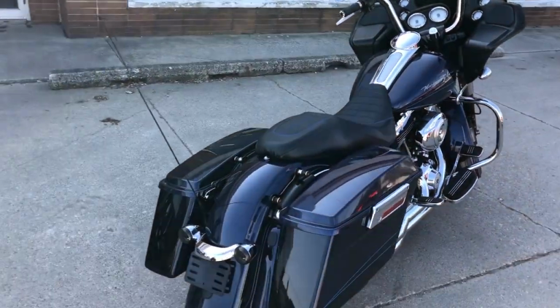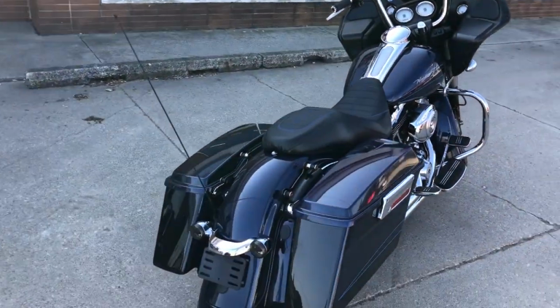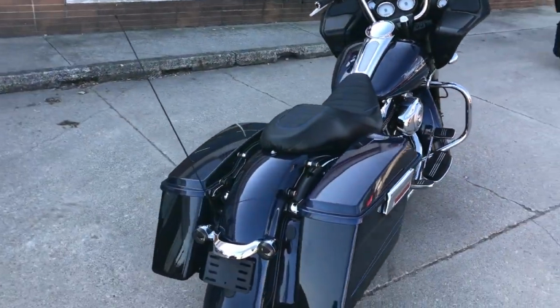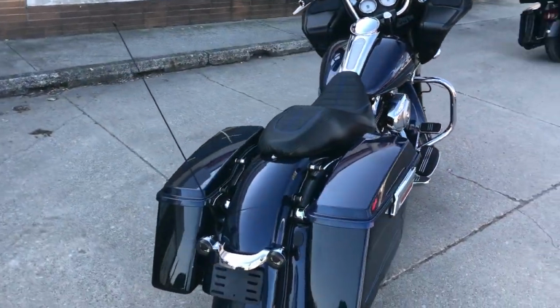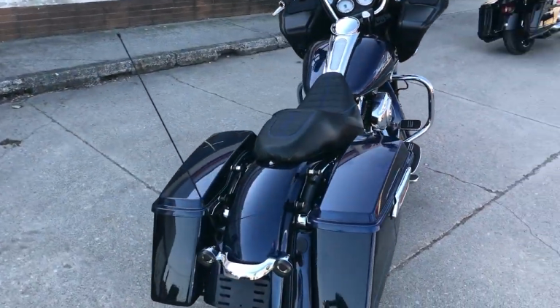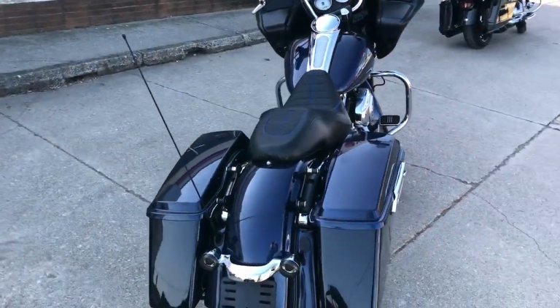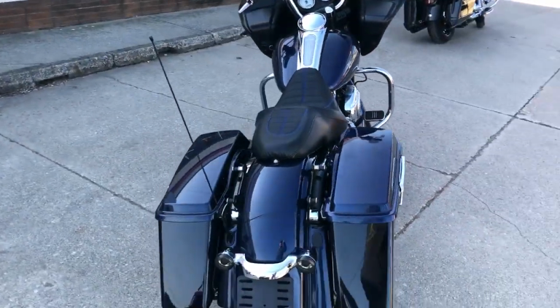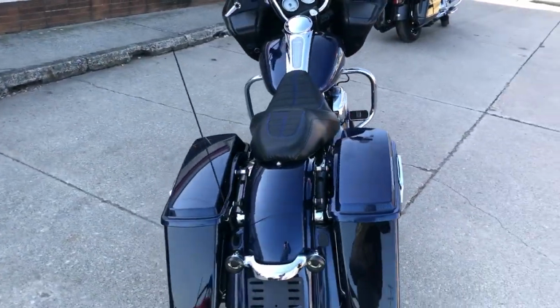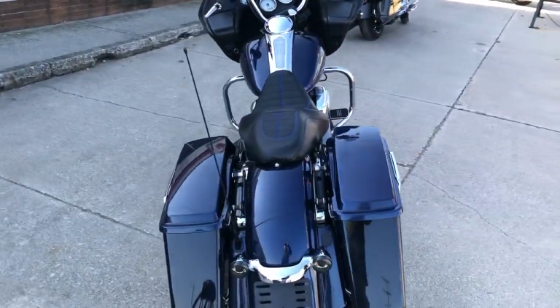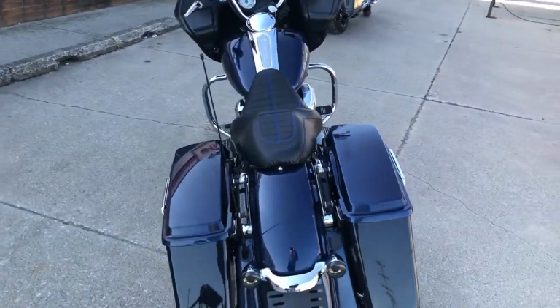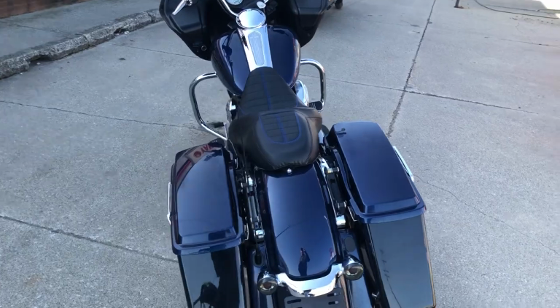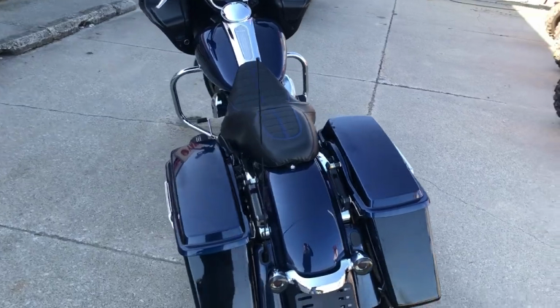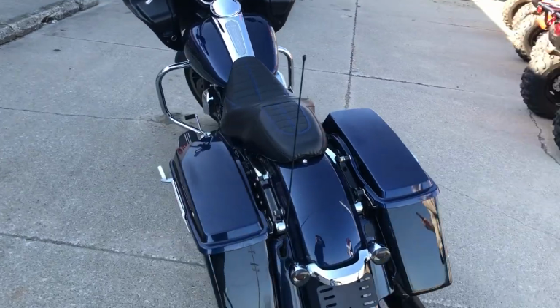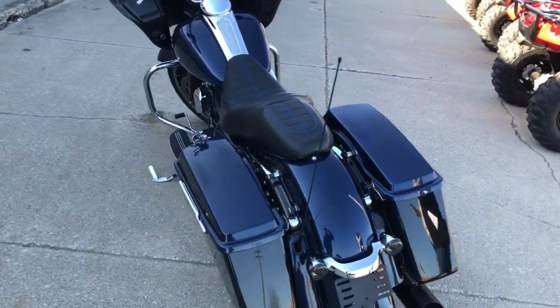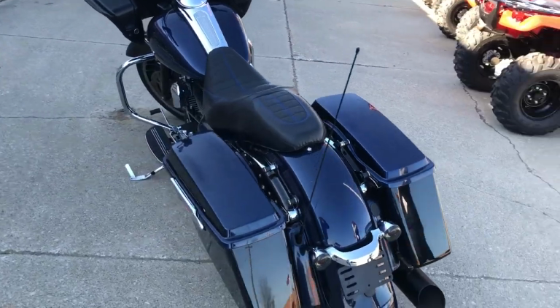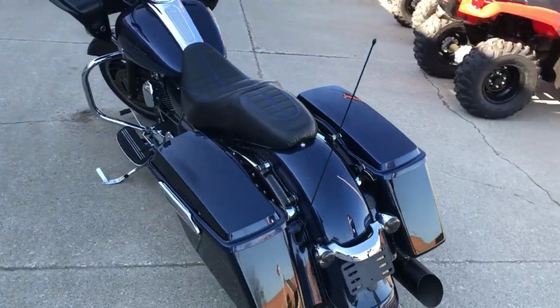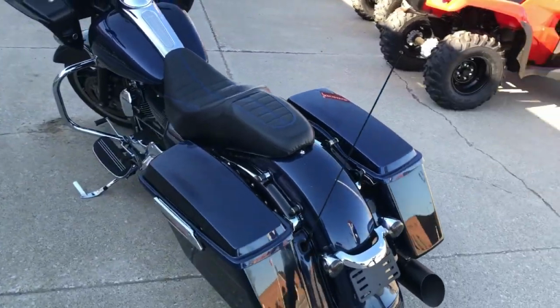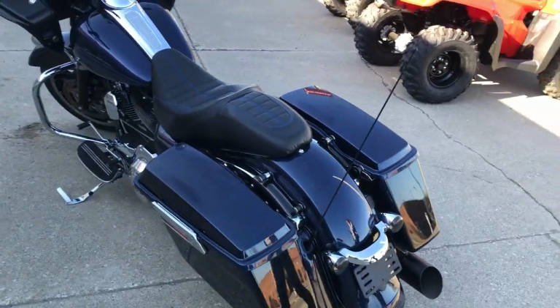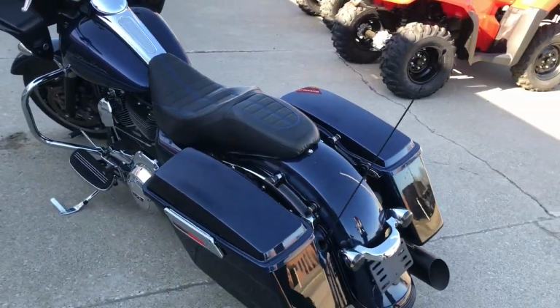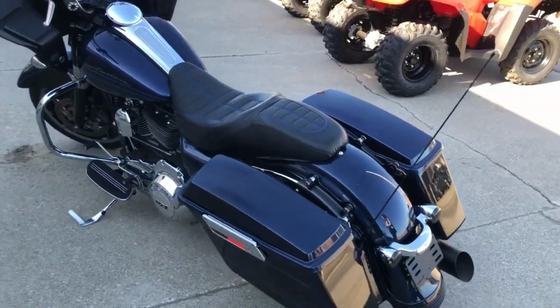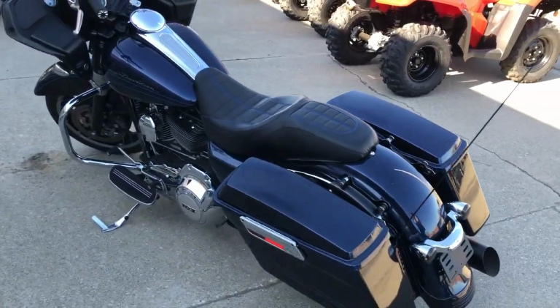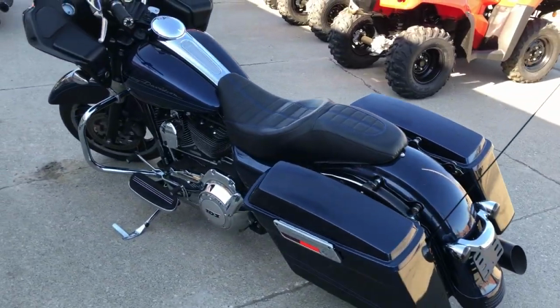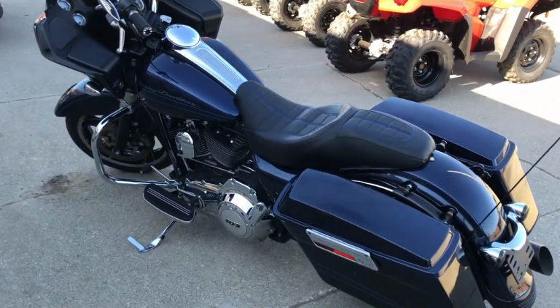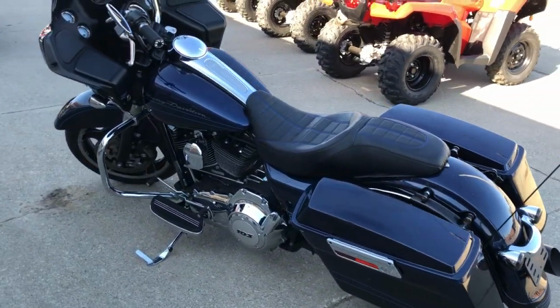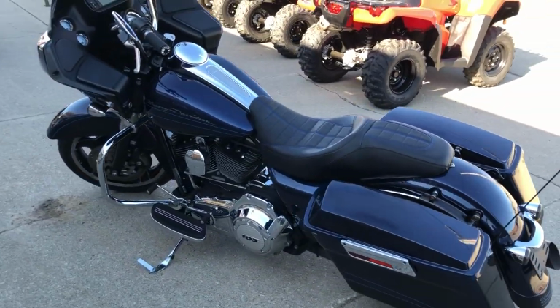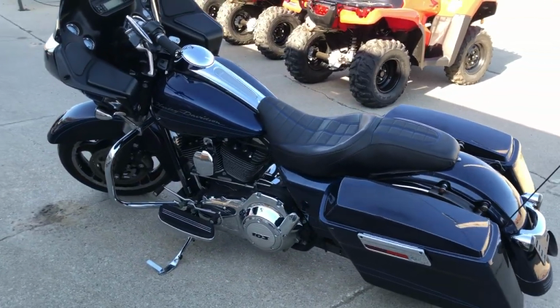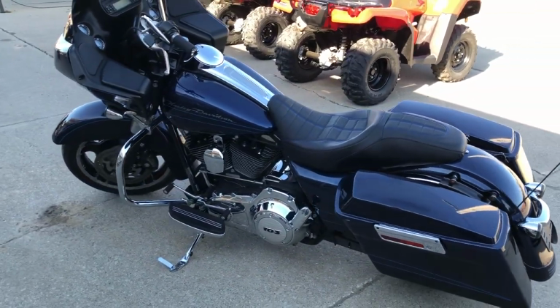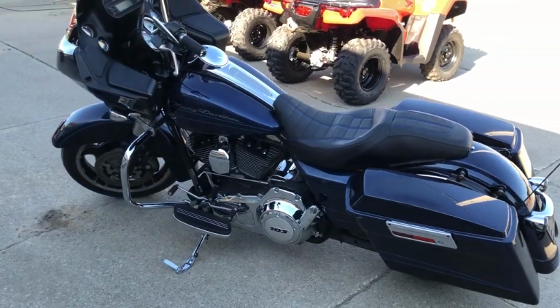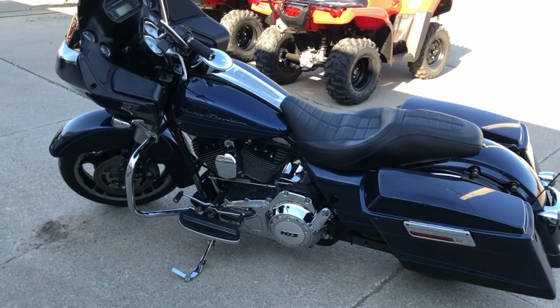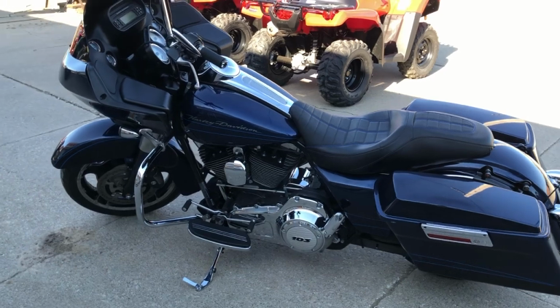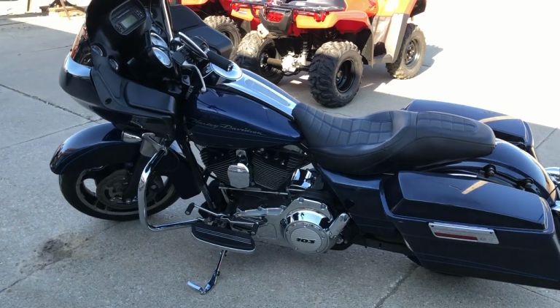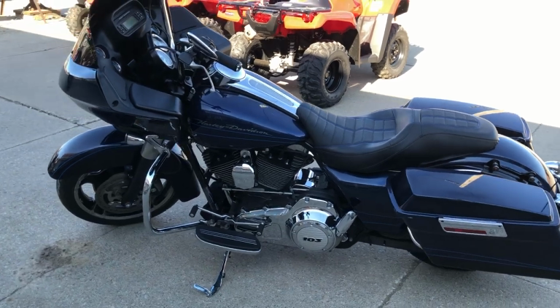It's a sharp bike with handlebar risers and a custom seat. It's just been serviced at the dealership, inspected, all fluids have been changed, and it is ready to ride.